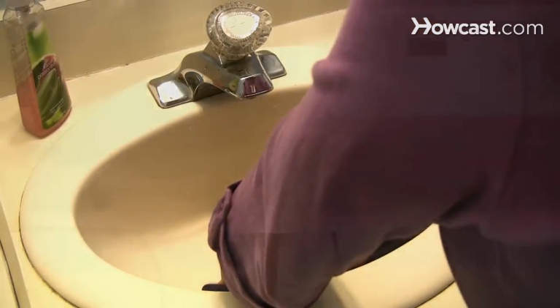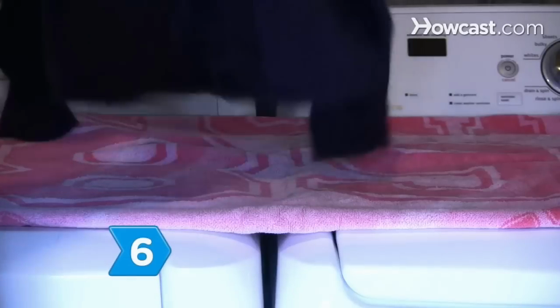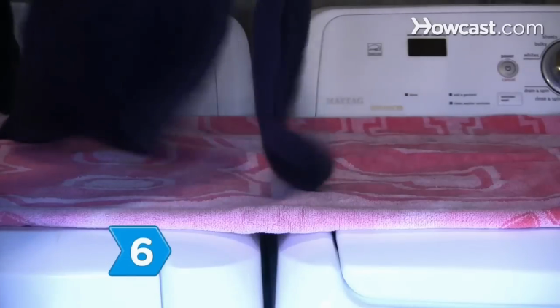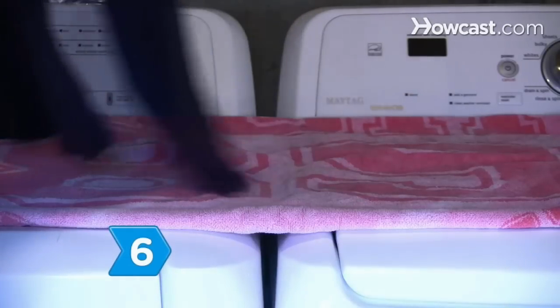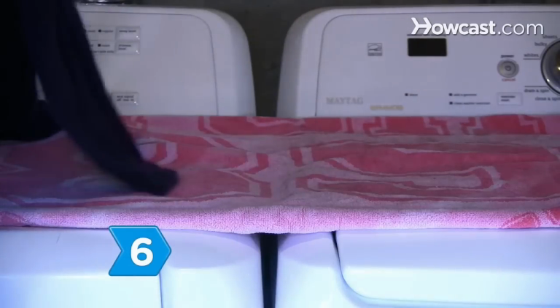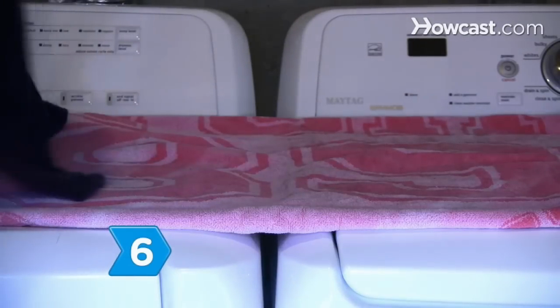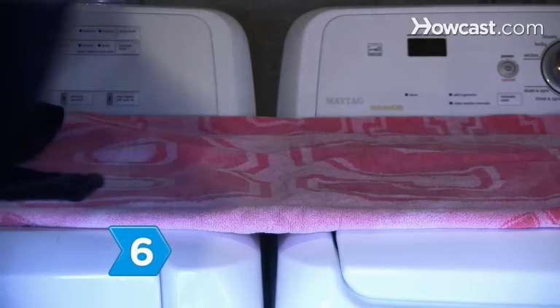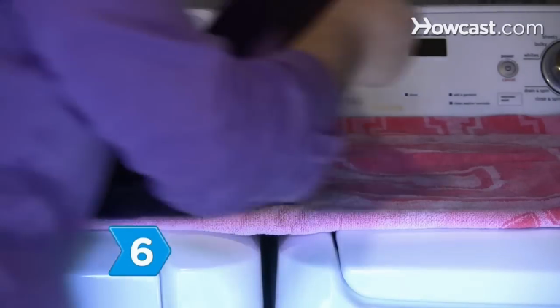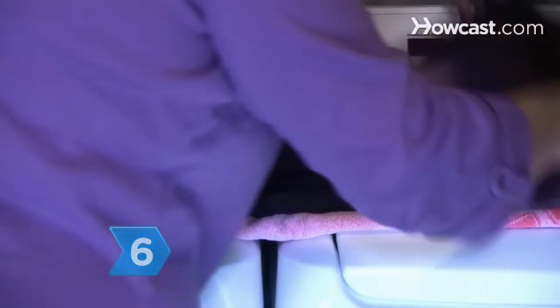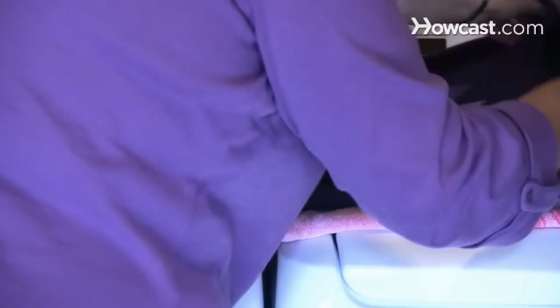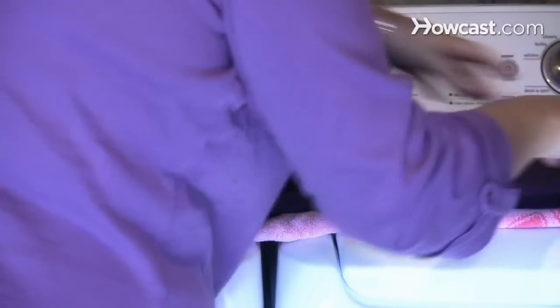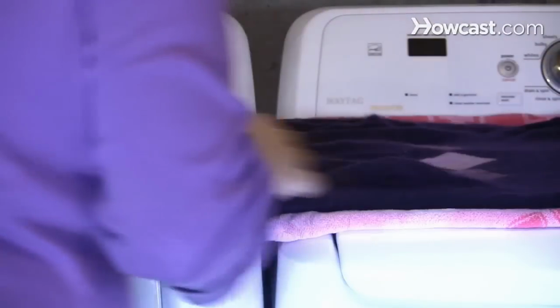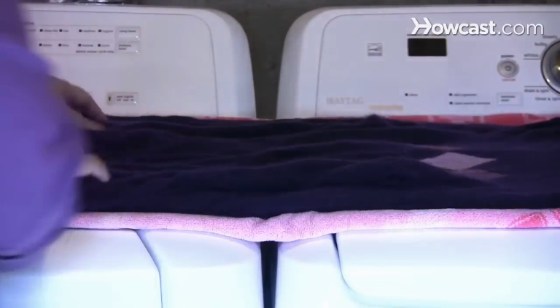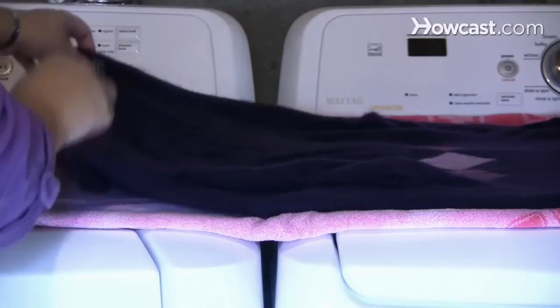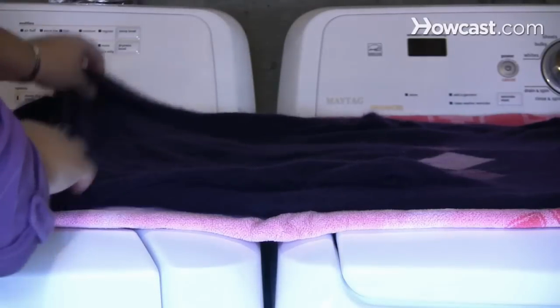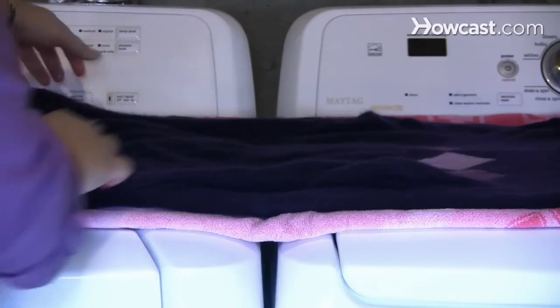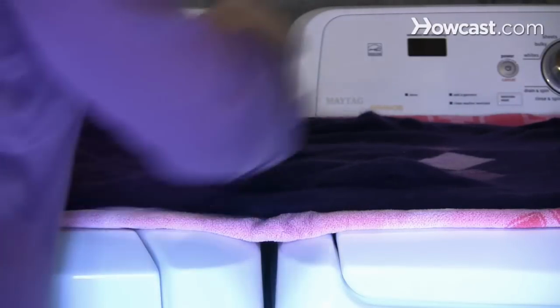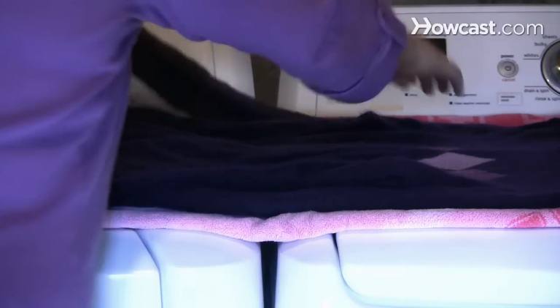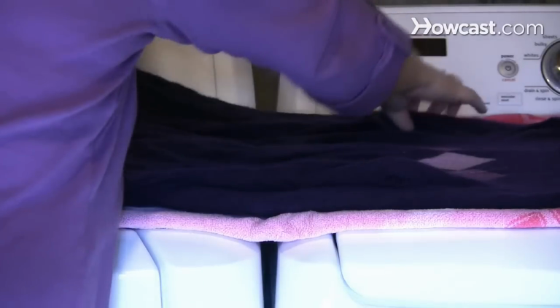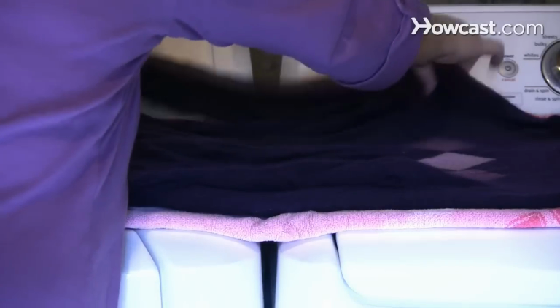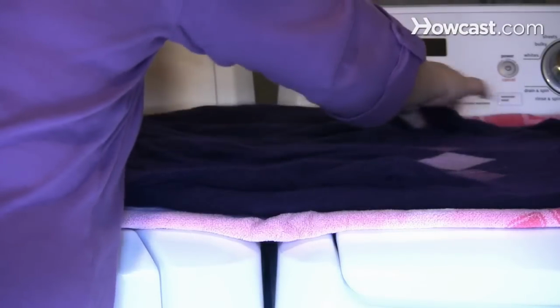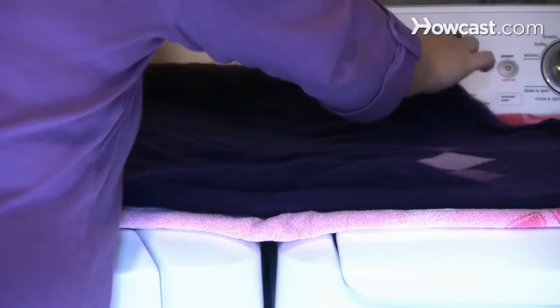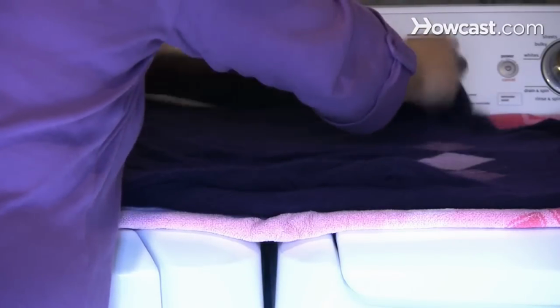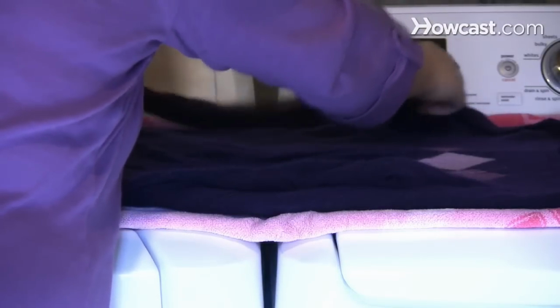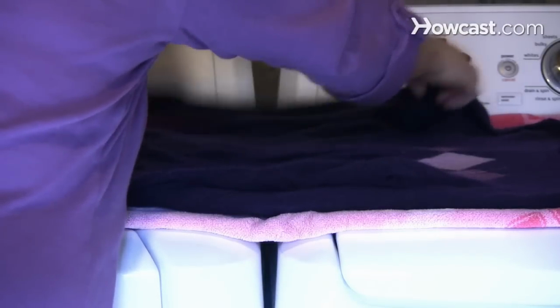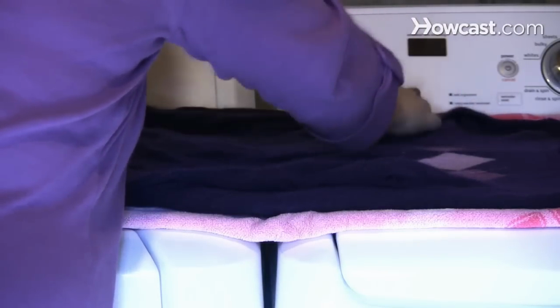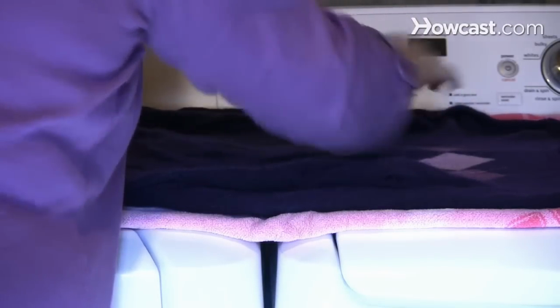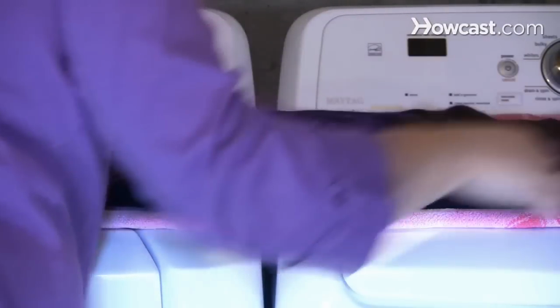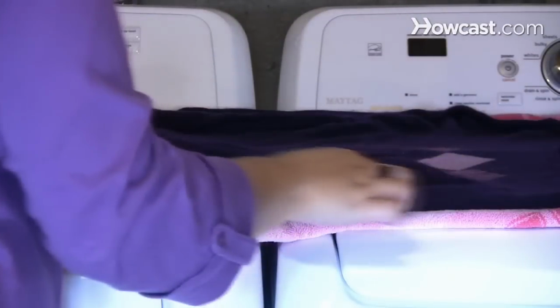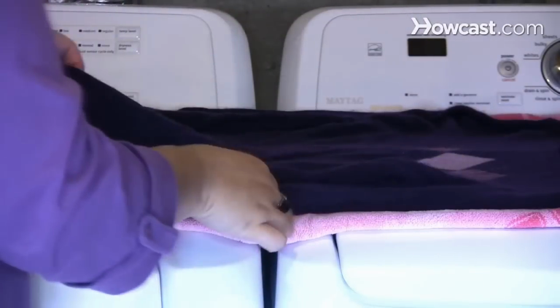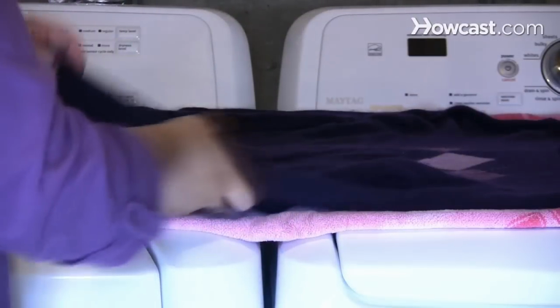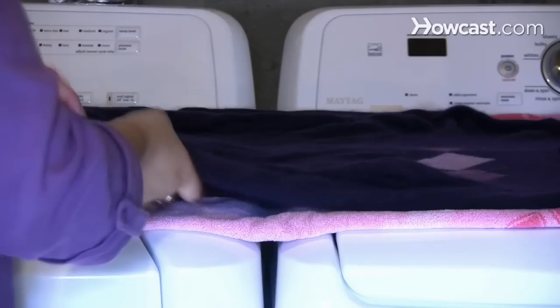Step 6. Lay your cashmere clothing flat on top of a dry towel after washing and reshape it as it dries. Be patient — cashmere can take a few days to dry.